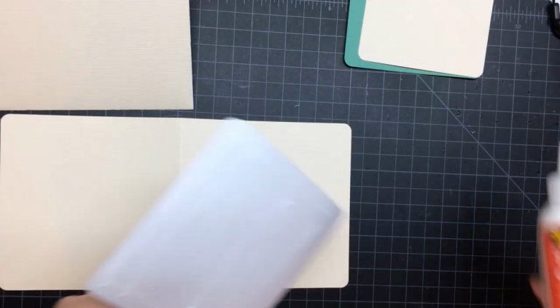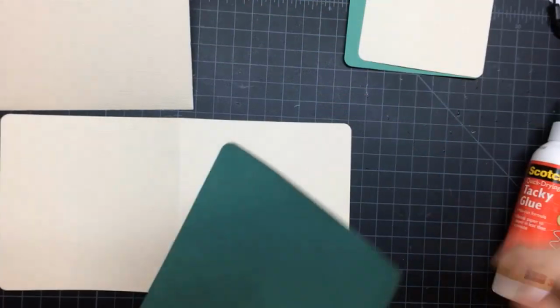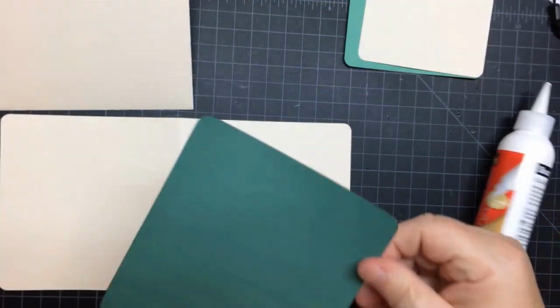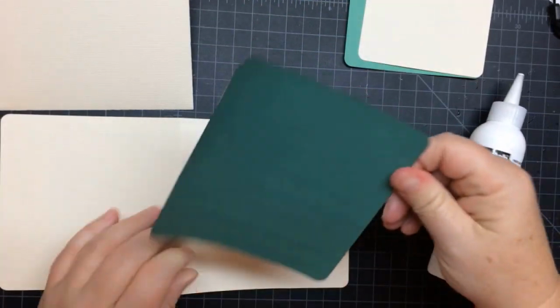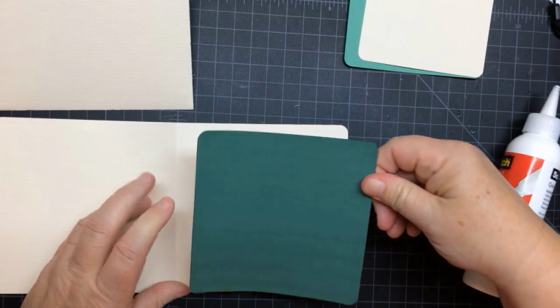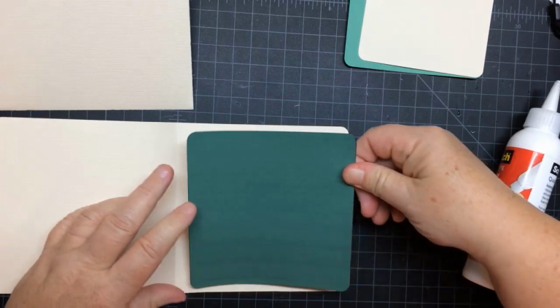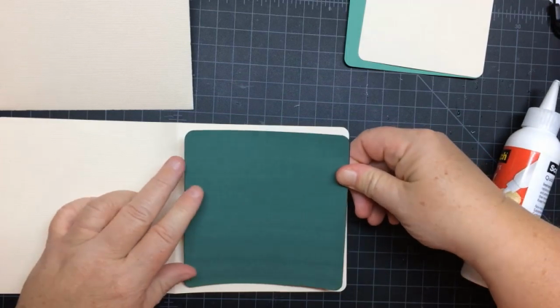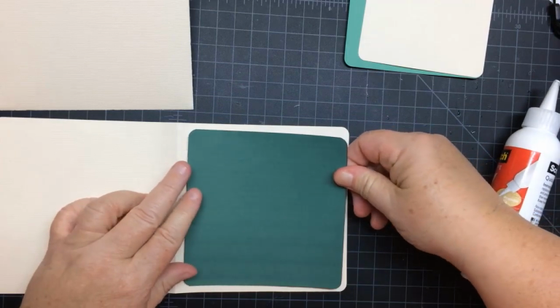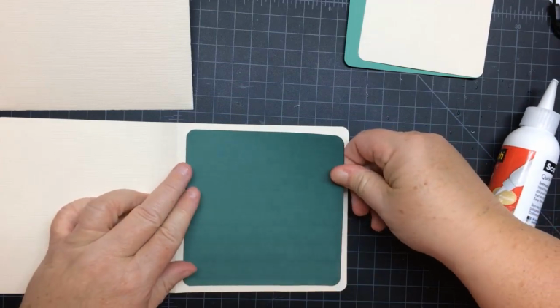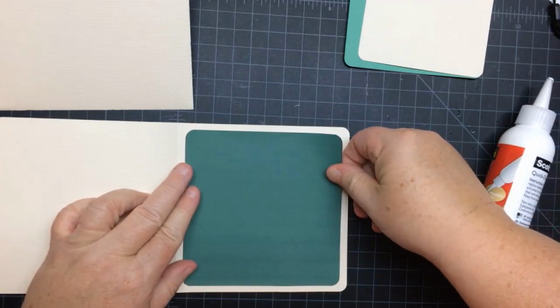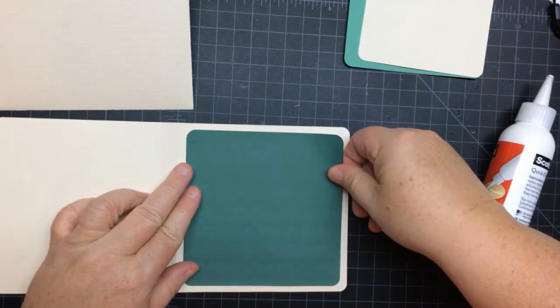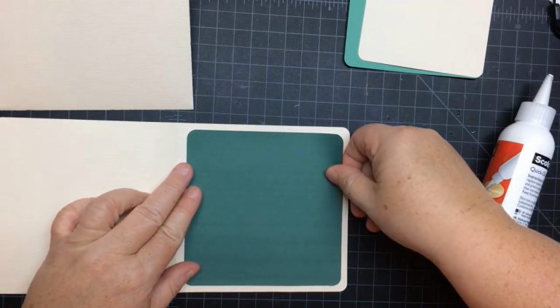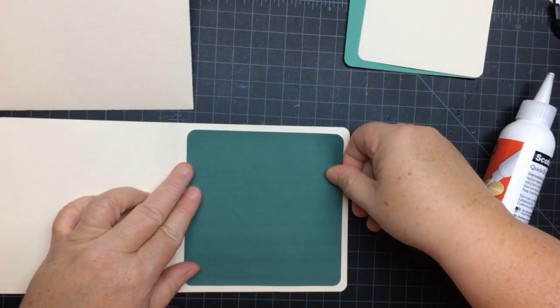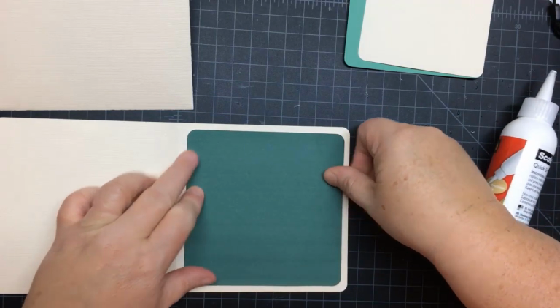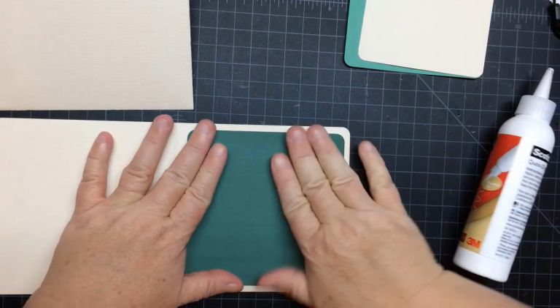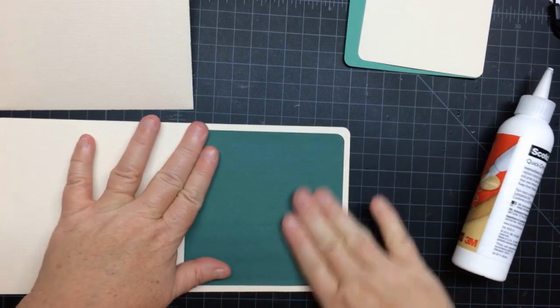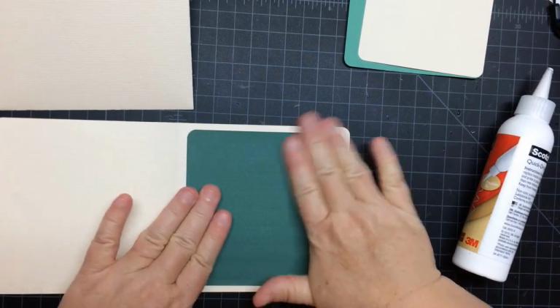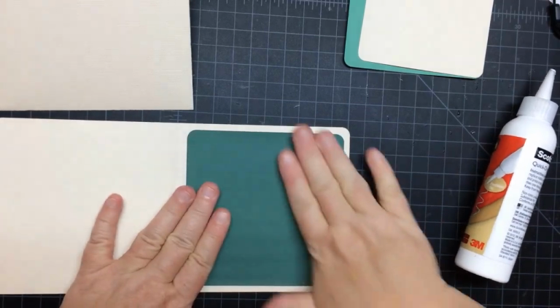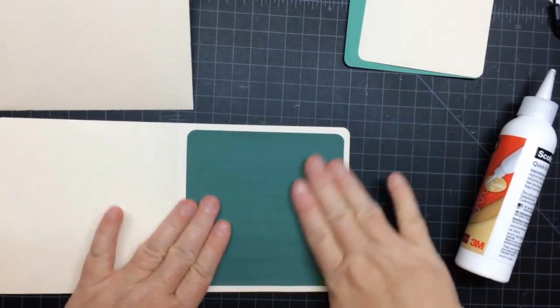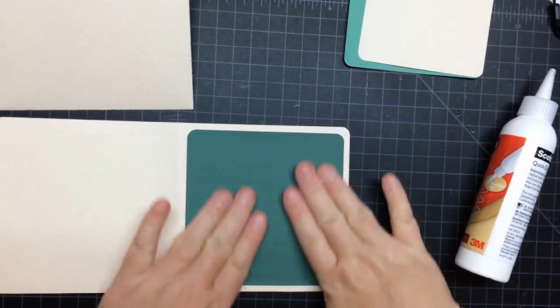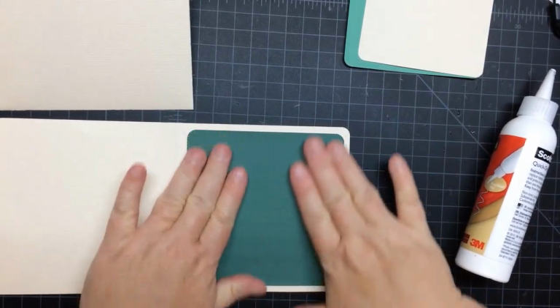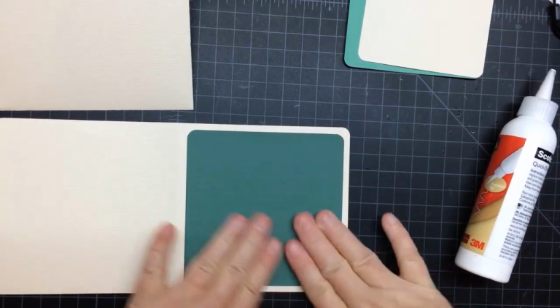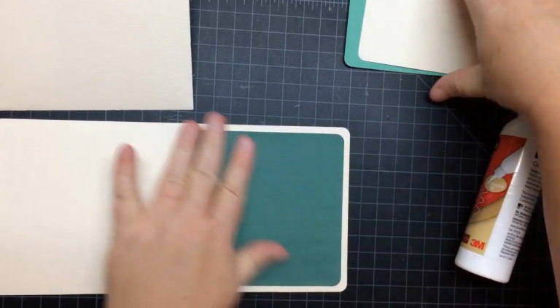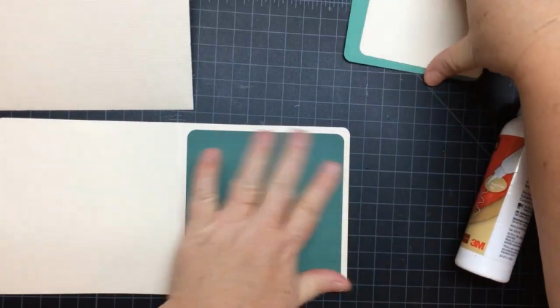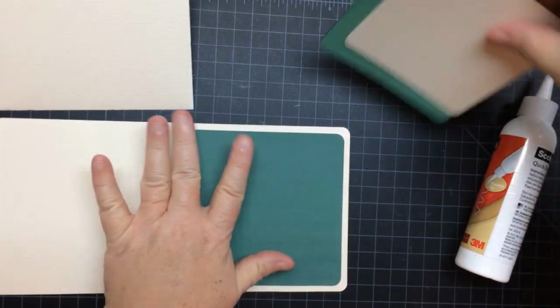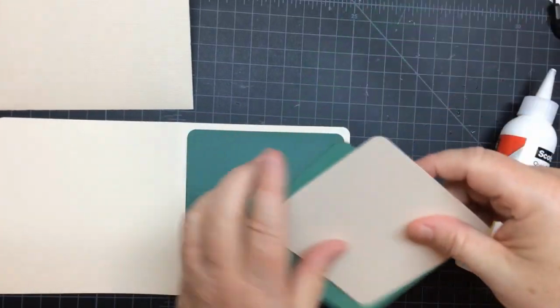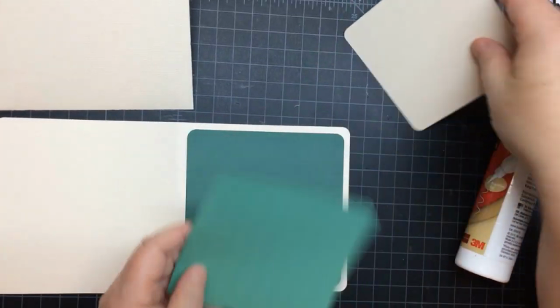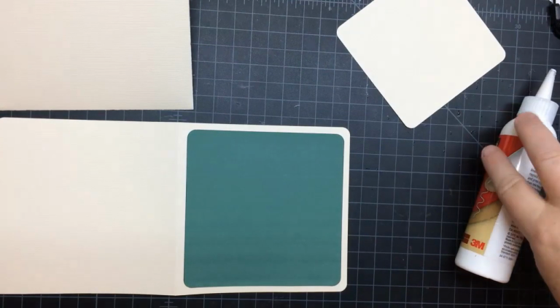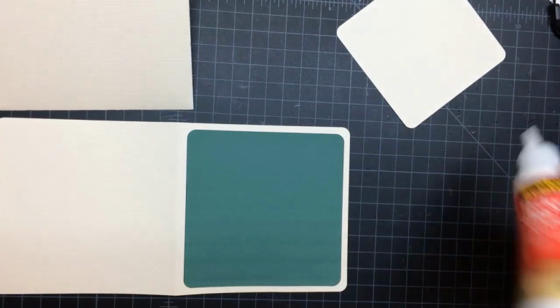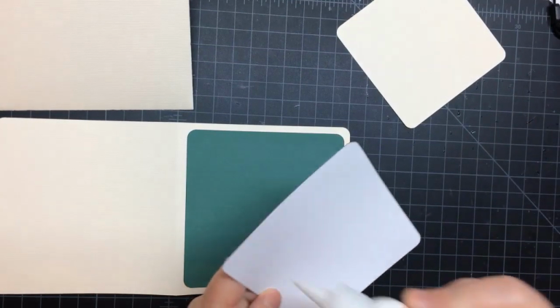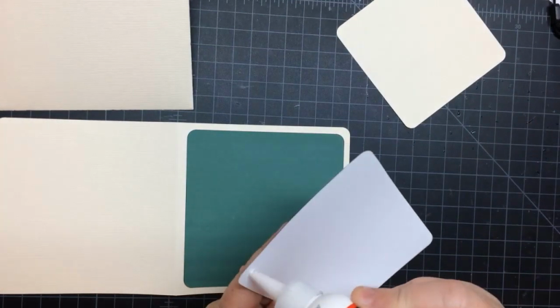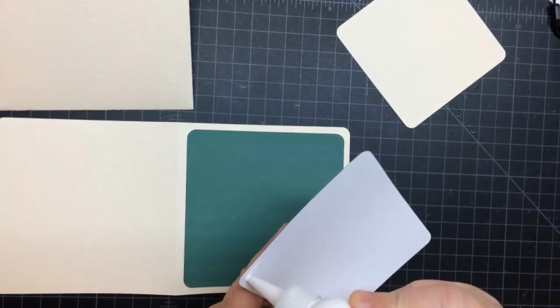Then we'll go ahead — we cut and folded the card. We have three mats included with this freebie. There's the first one, and you can use them on the inside or outside — it's up to you.